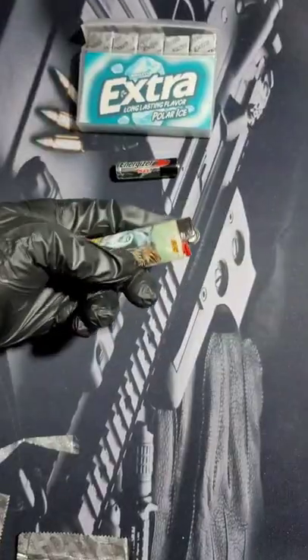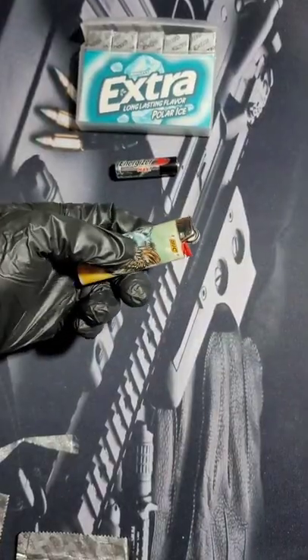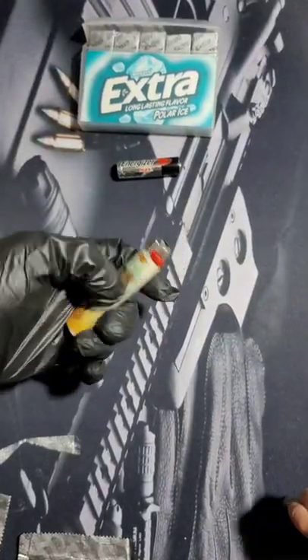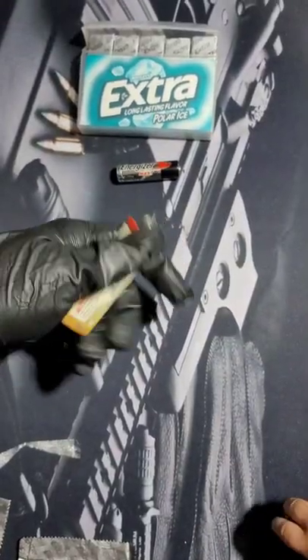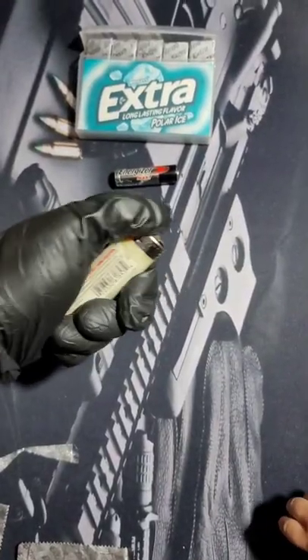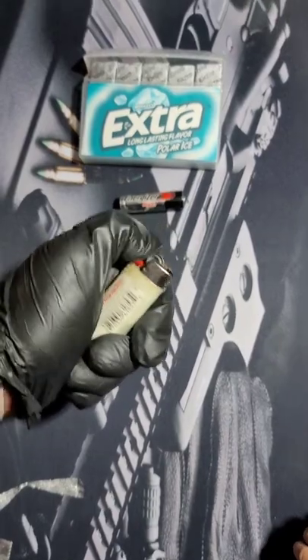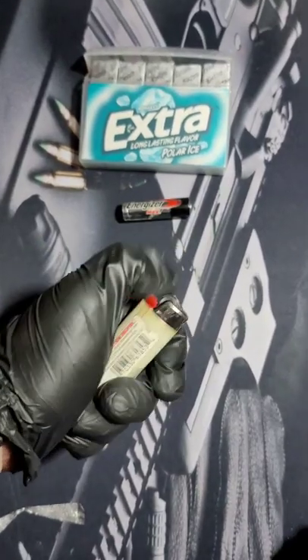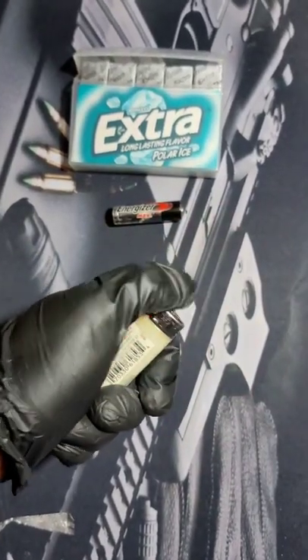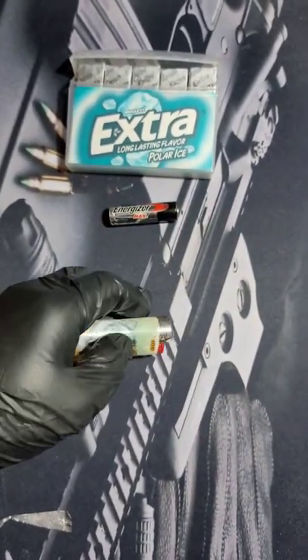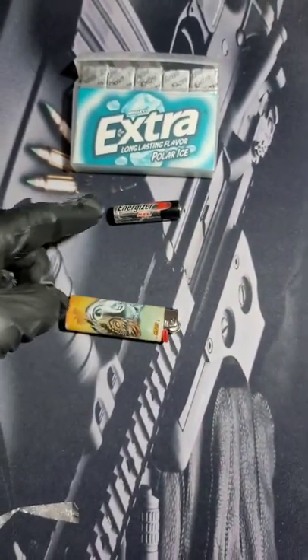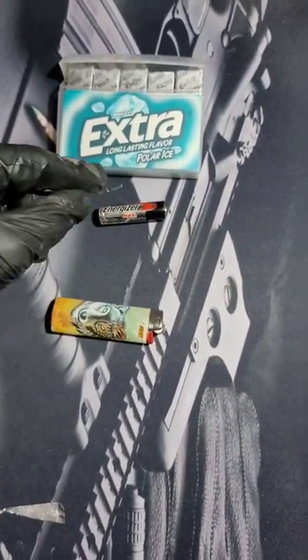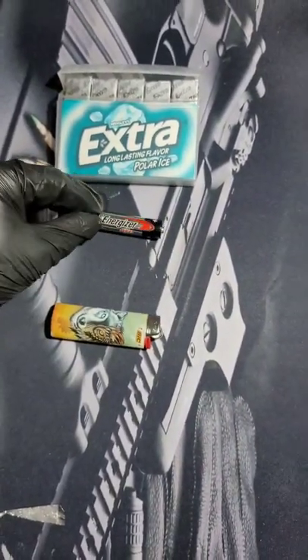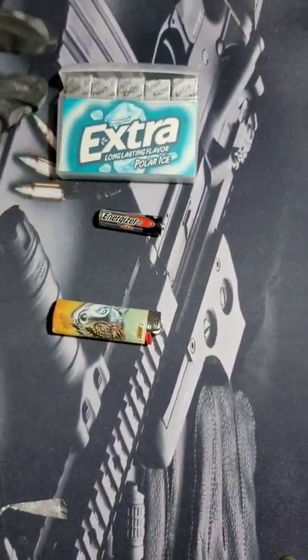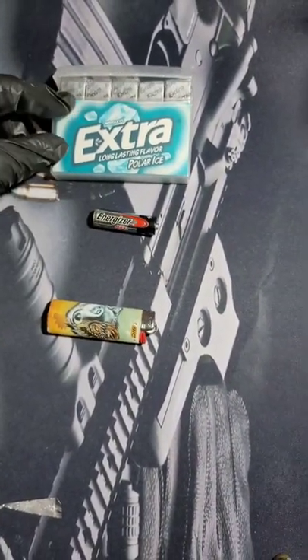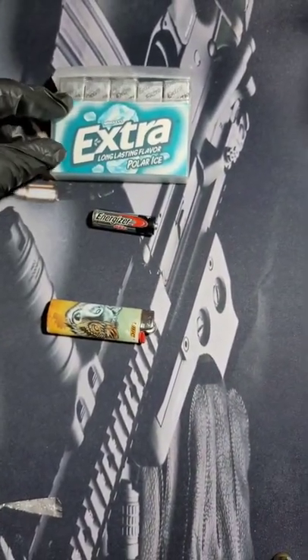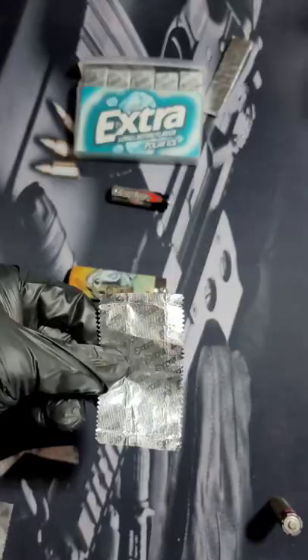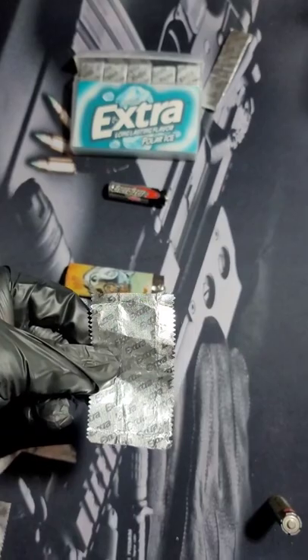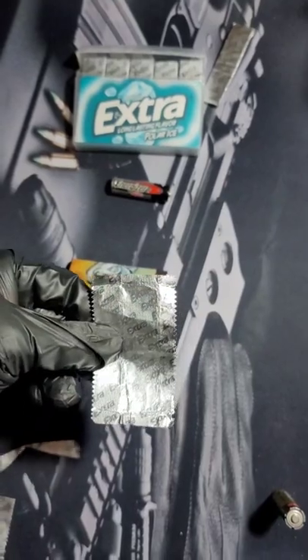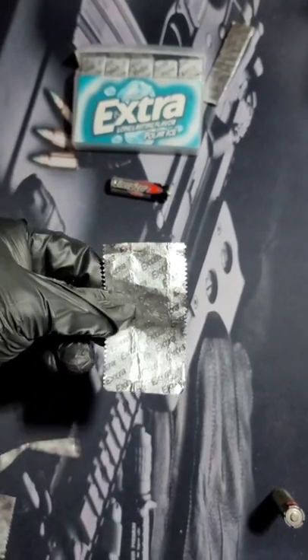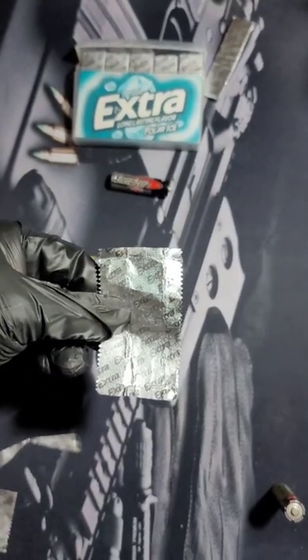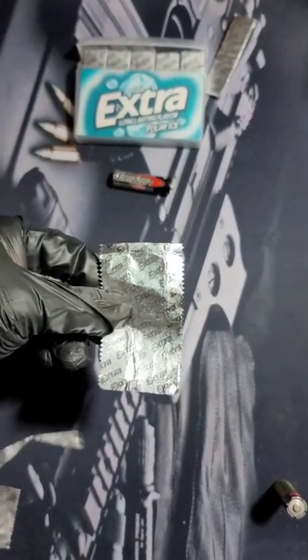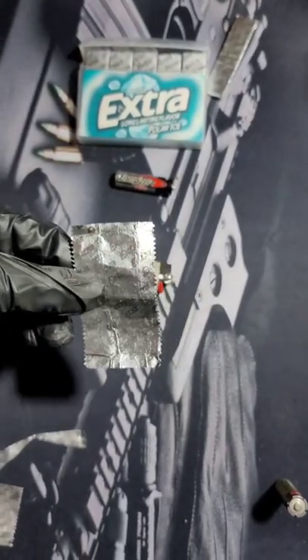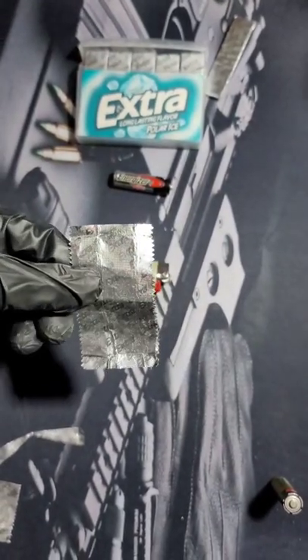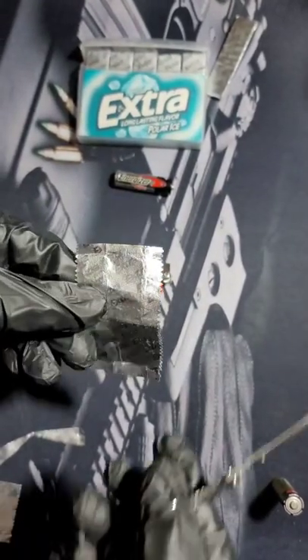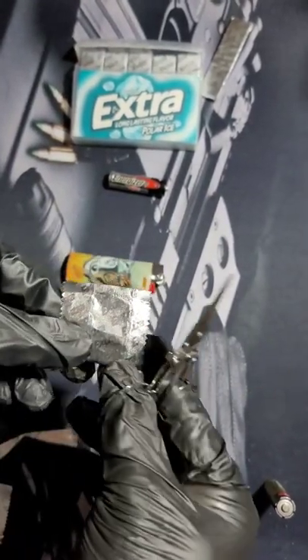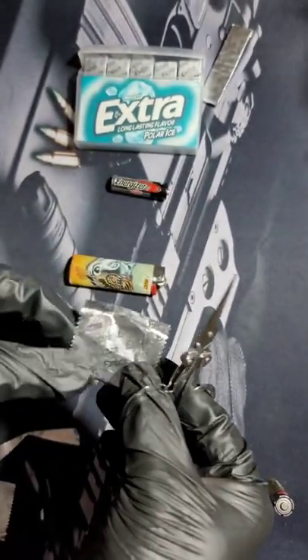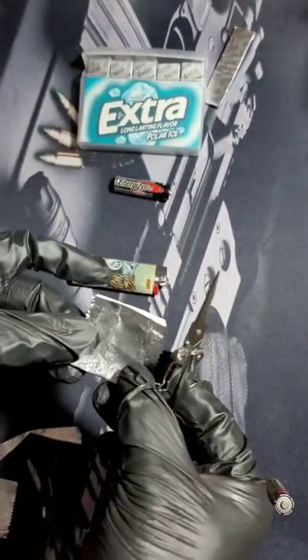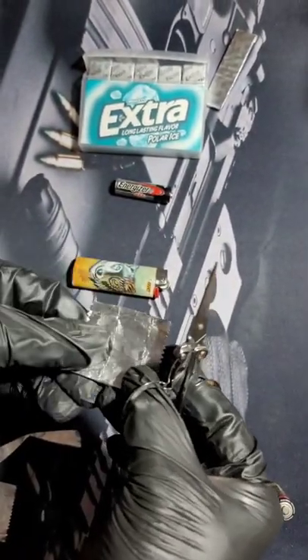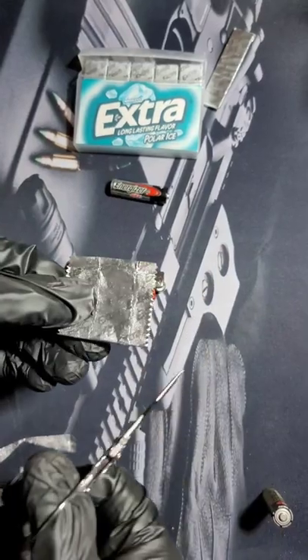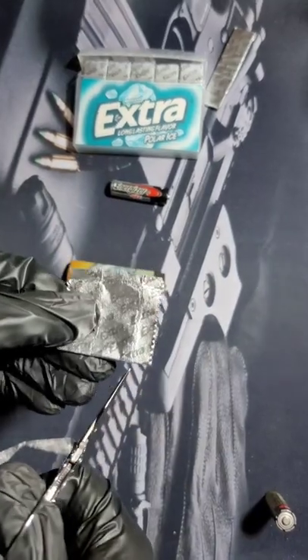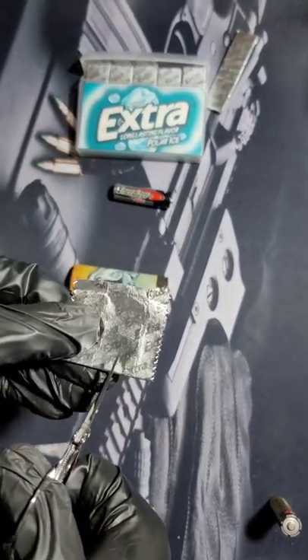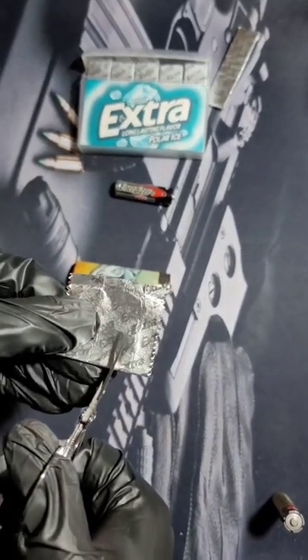Anytime you have a lighter that doesn't work, all you need is a battery and some gum. Take out the gum — here's the empty wrapper. Fold it in half, and we're gonna cut a little V-shape.